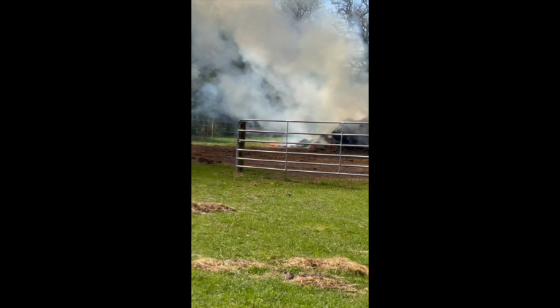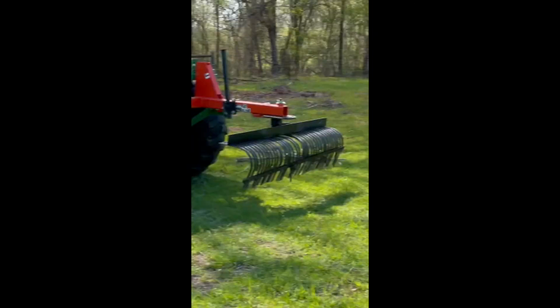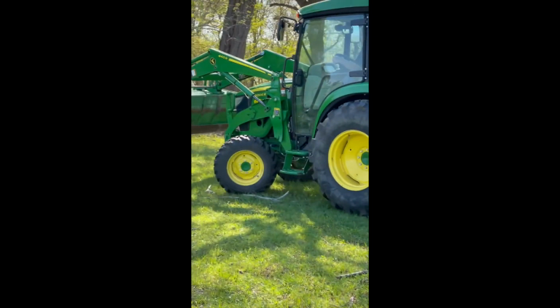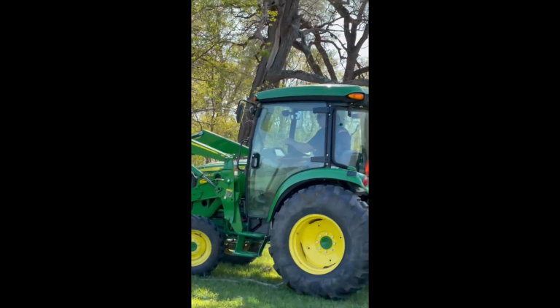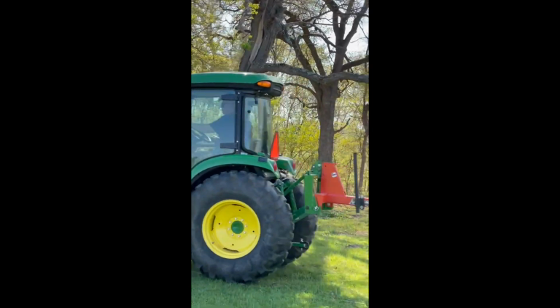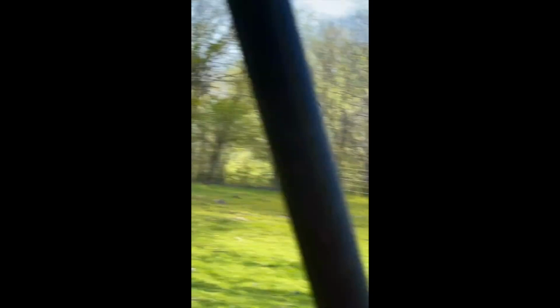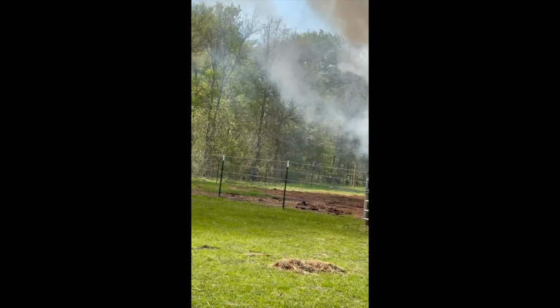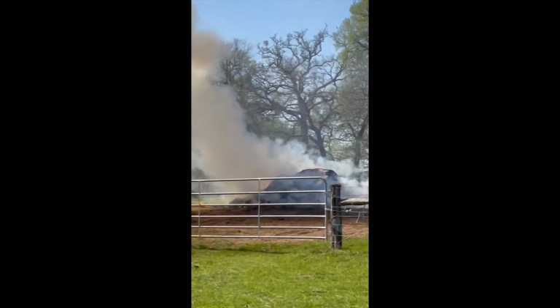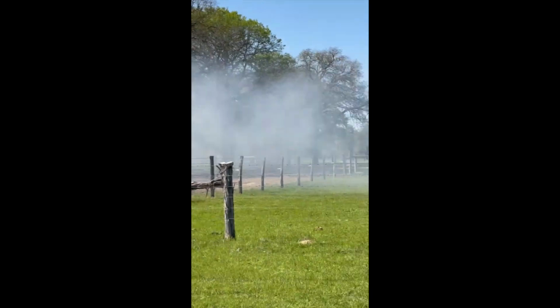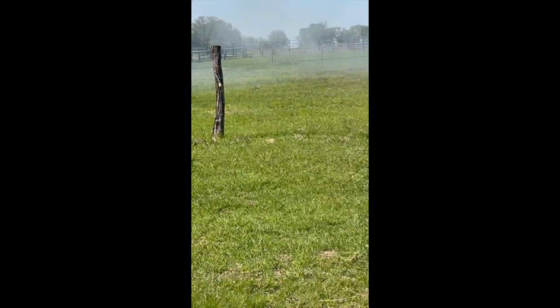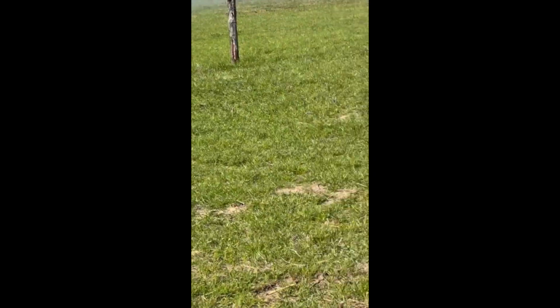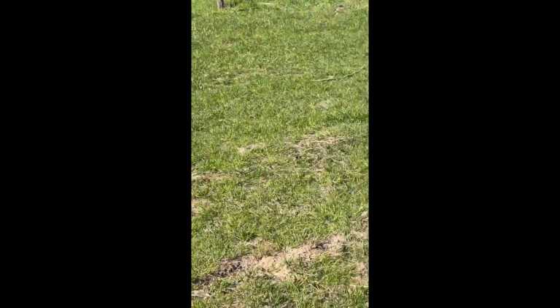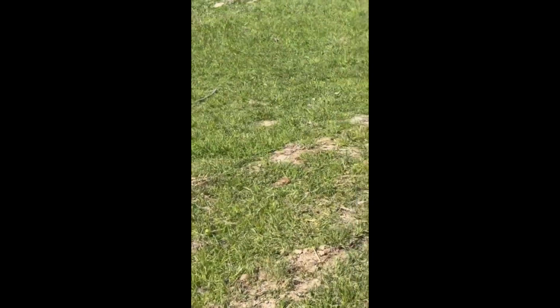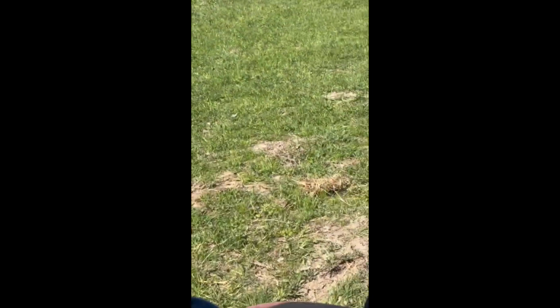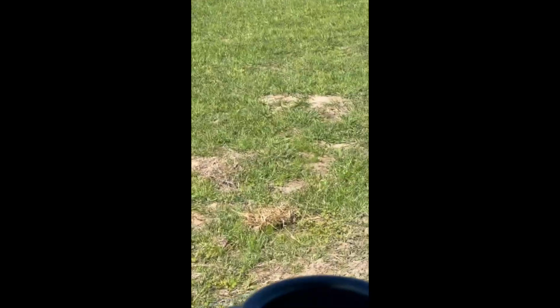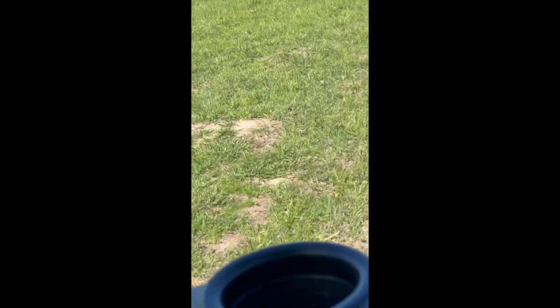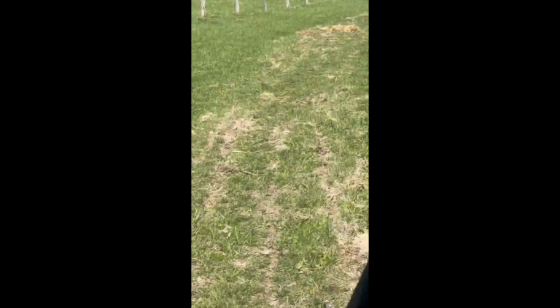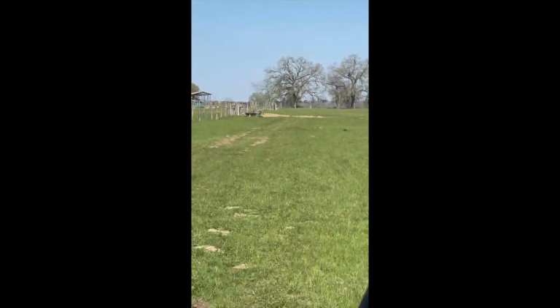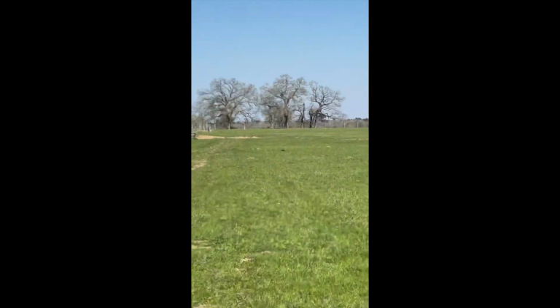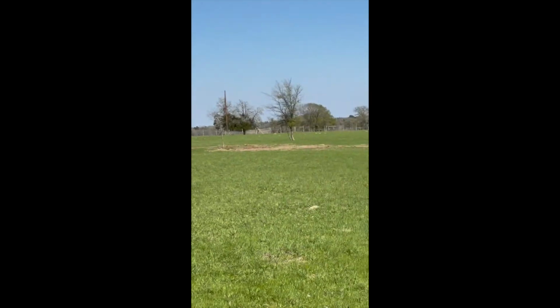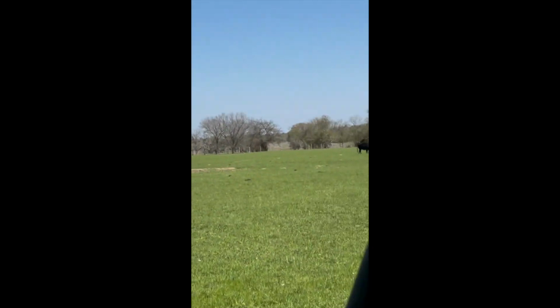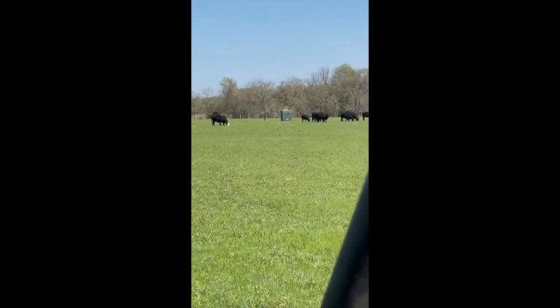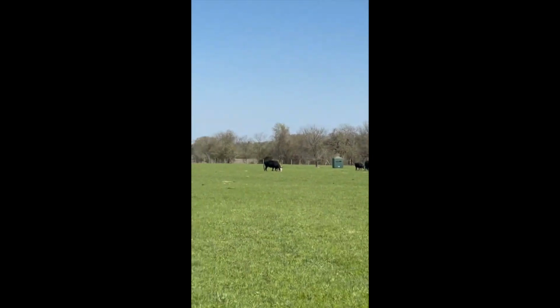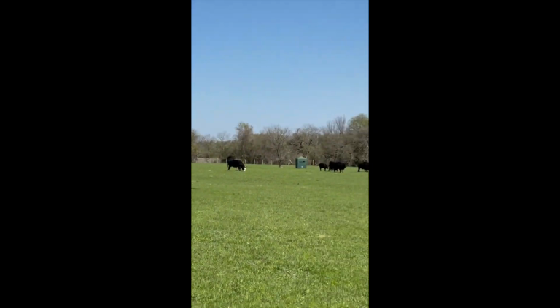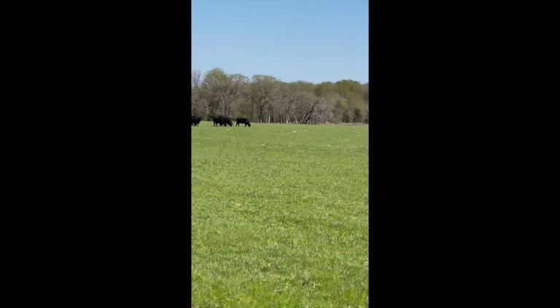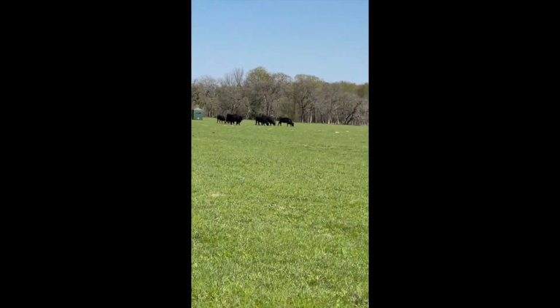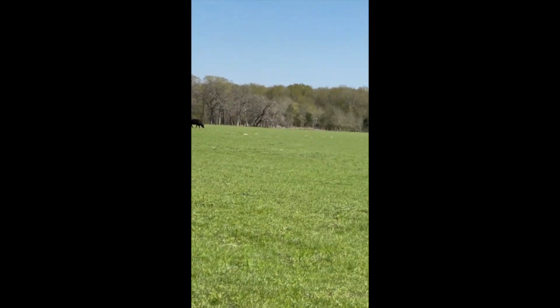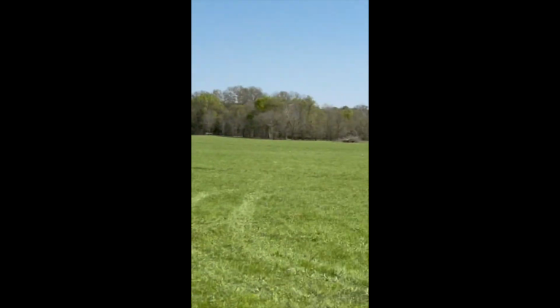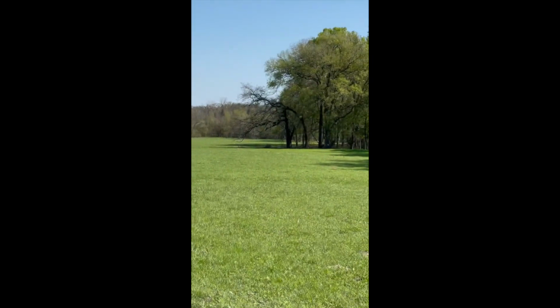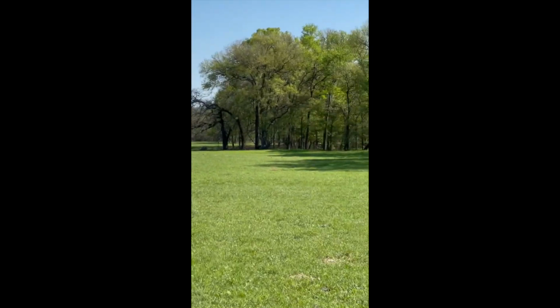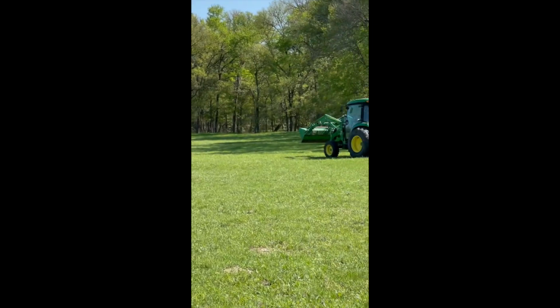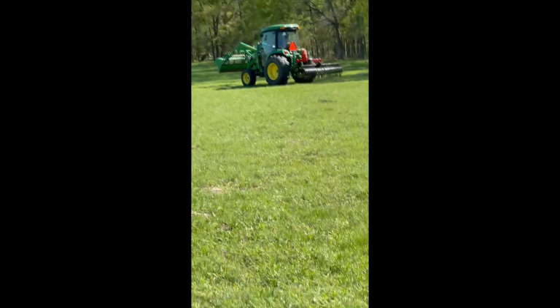We're headed down to the other one. Right now there's a cow. We're going to ride down to the next one.